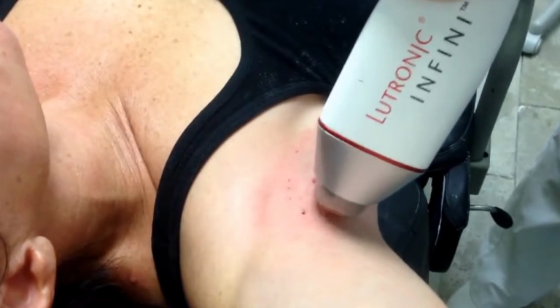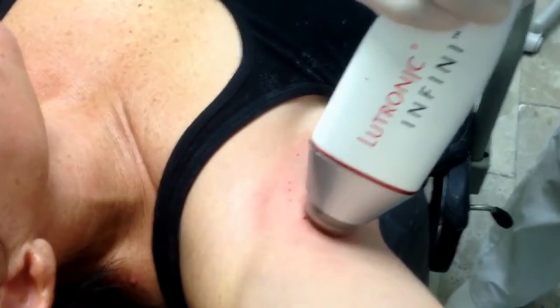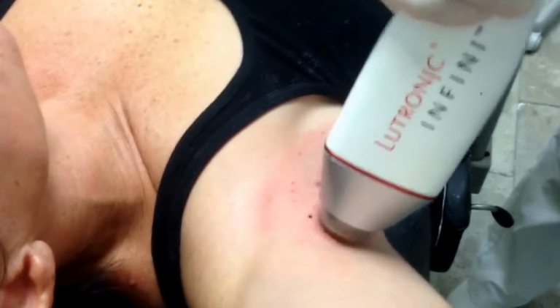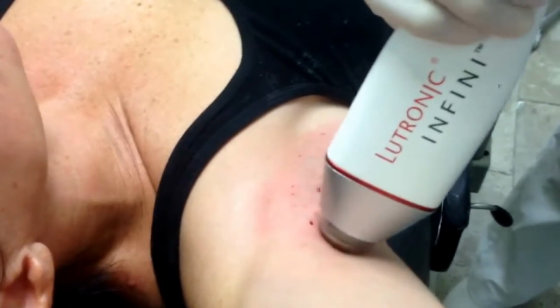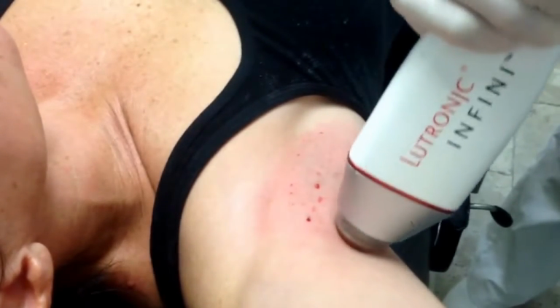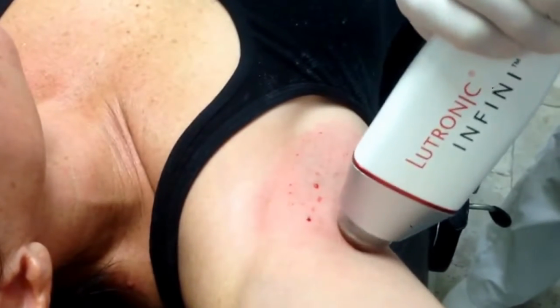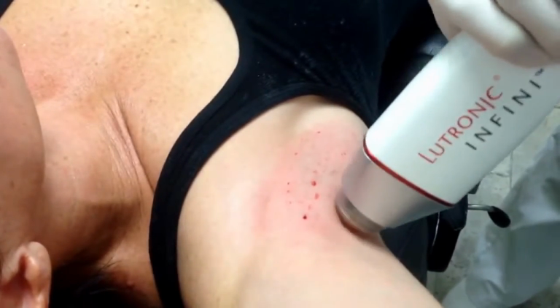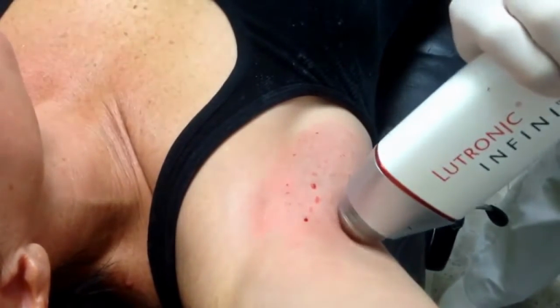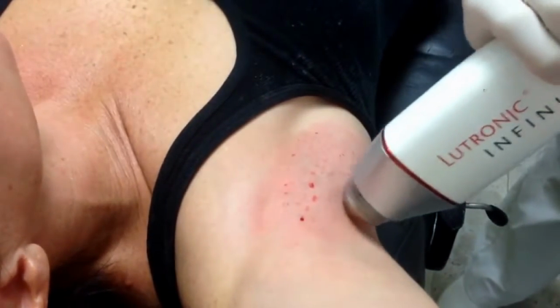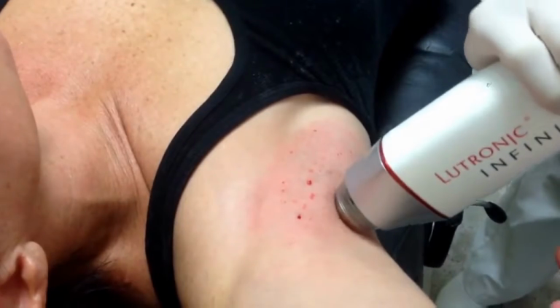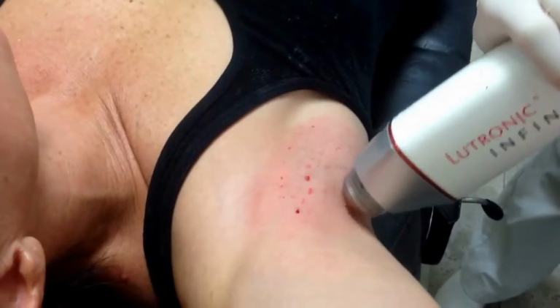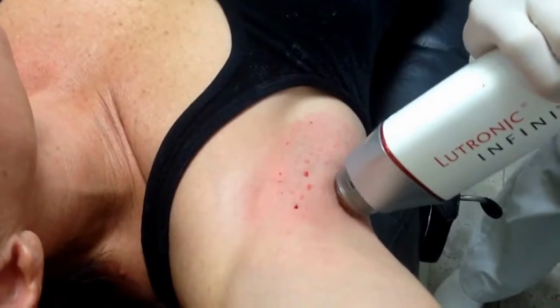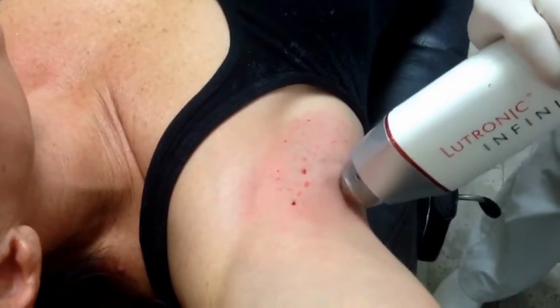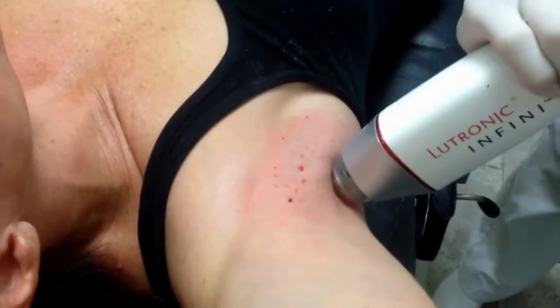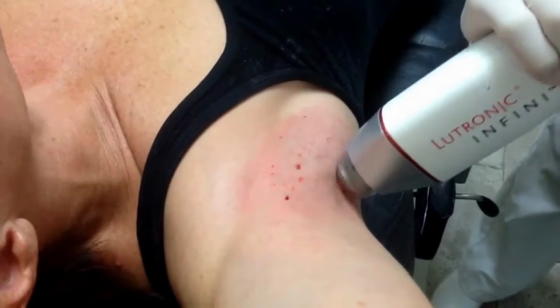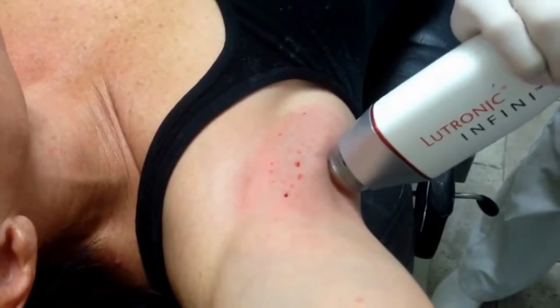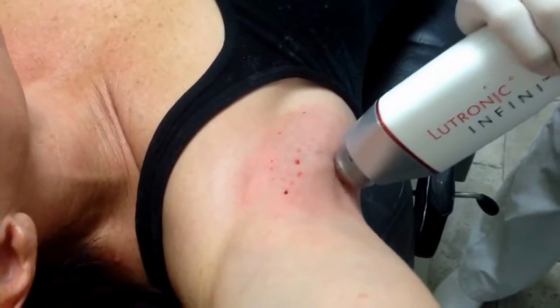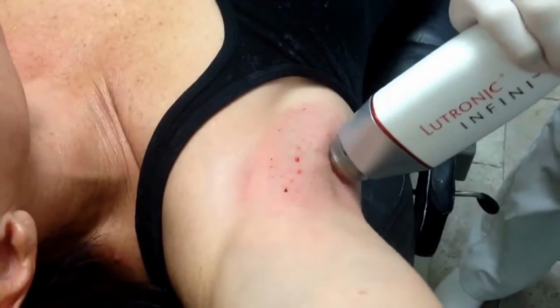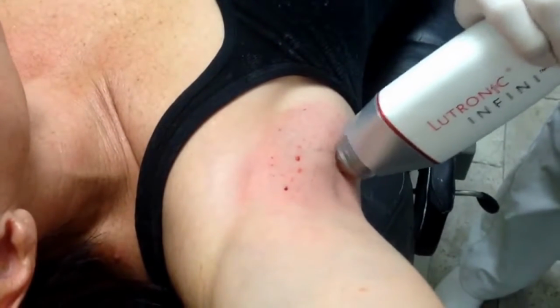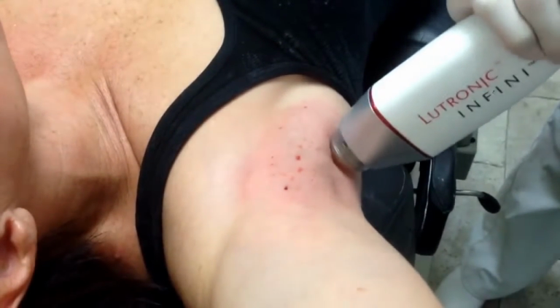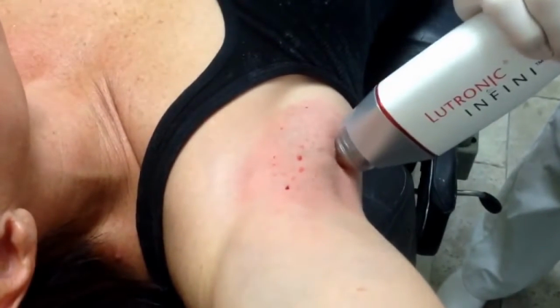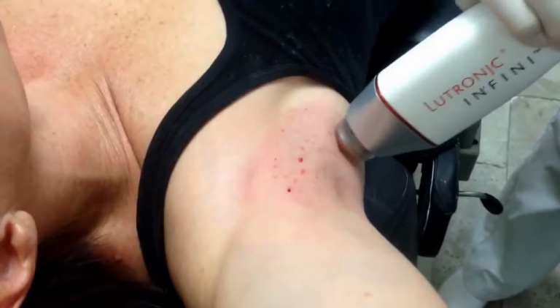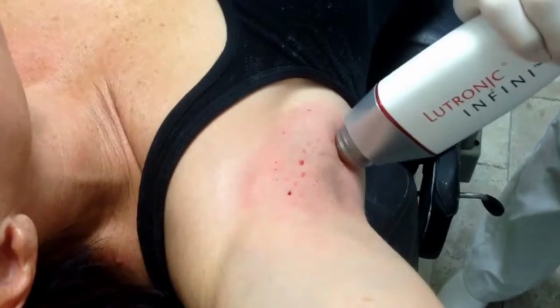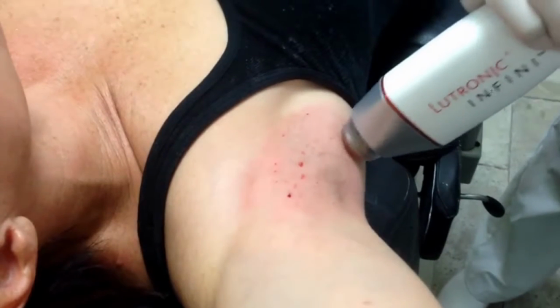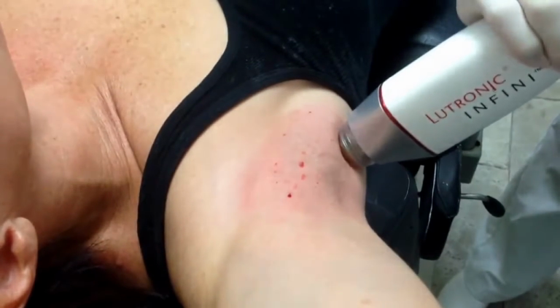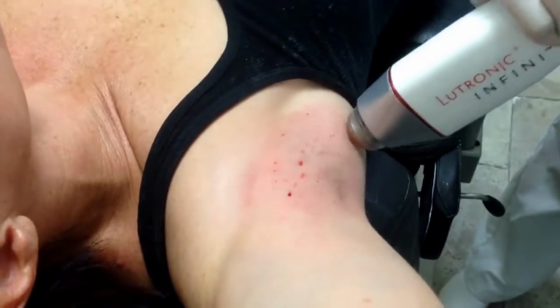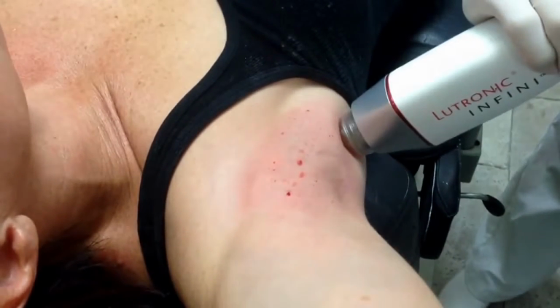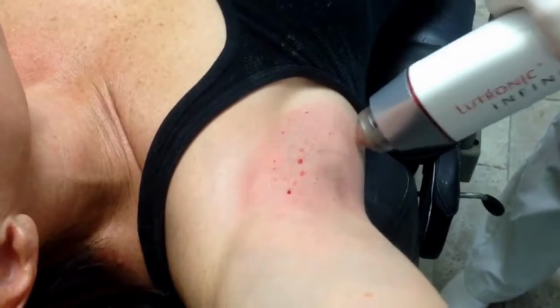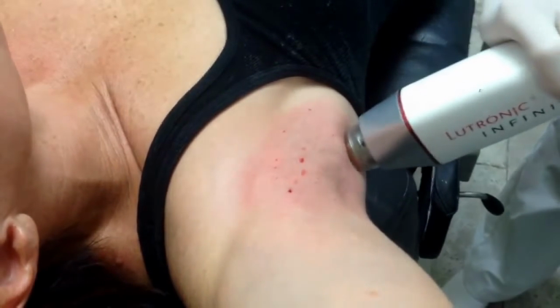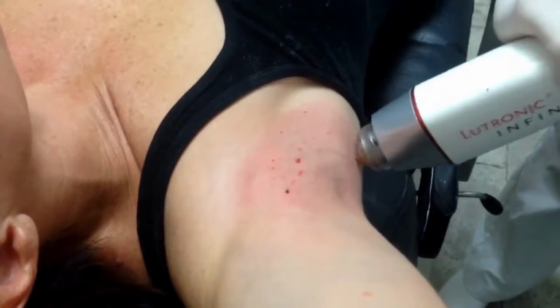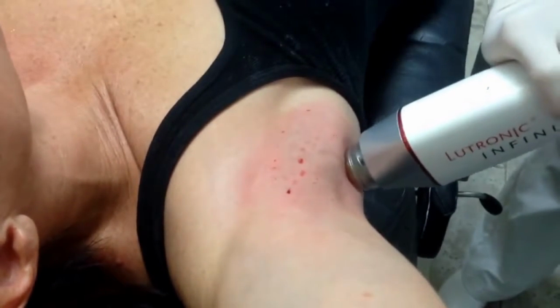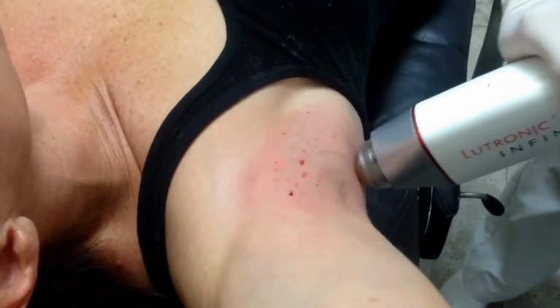We do two passes at three different levels. It's all done under topical numbing cream without any injections. Afterwards there's practically no swelling or downtime, and there are no restrictions afterwards.